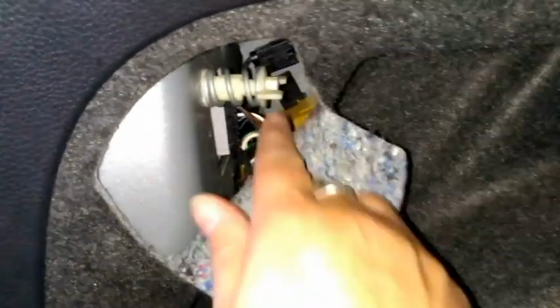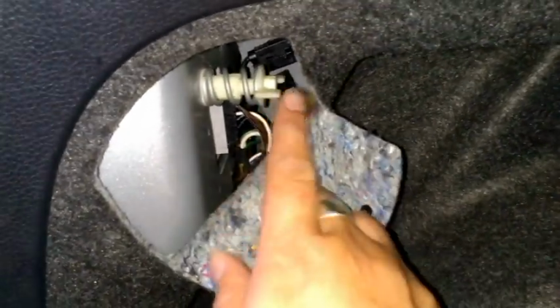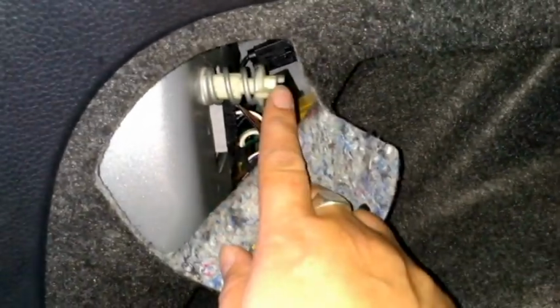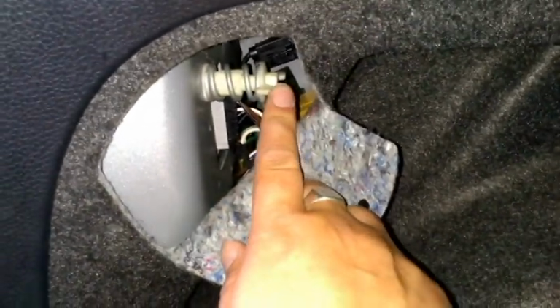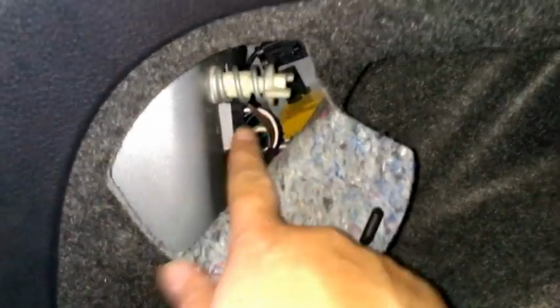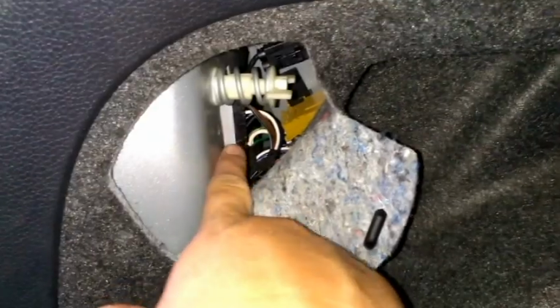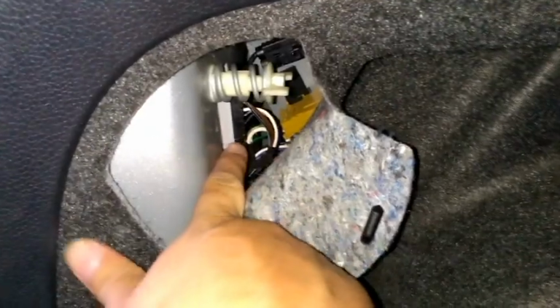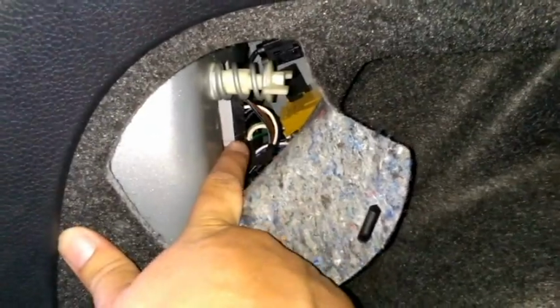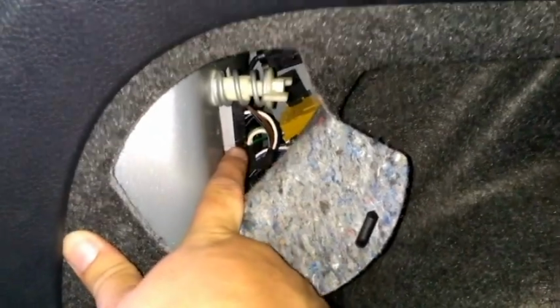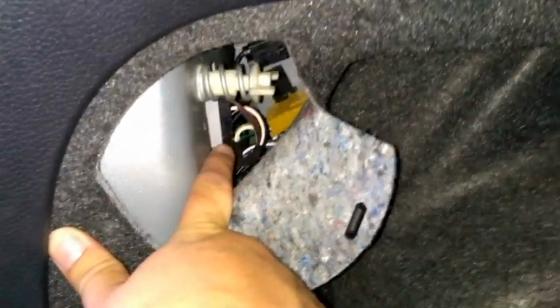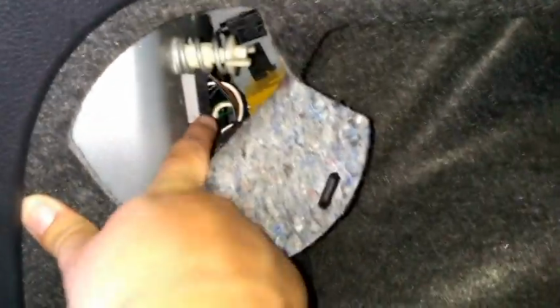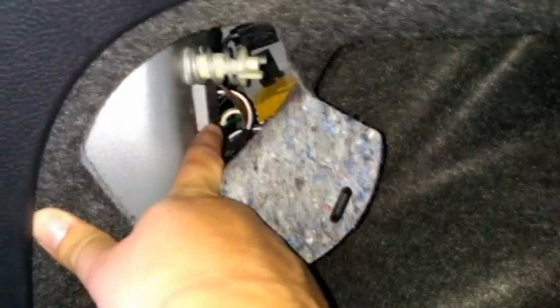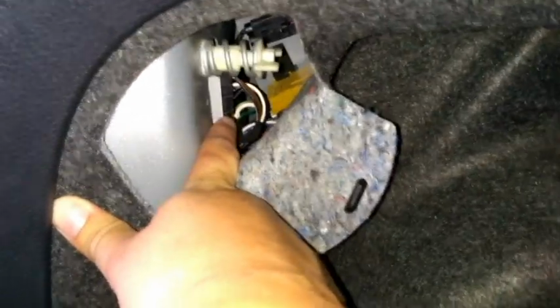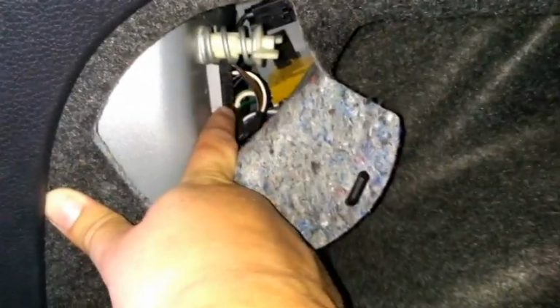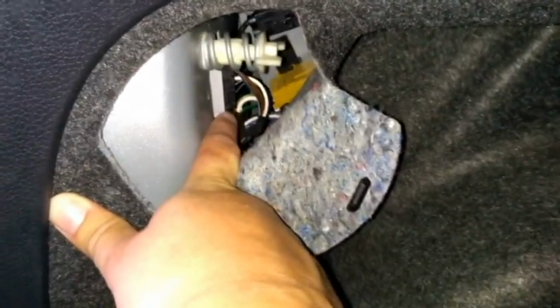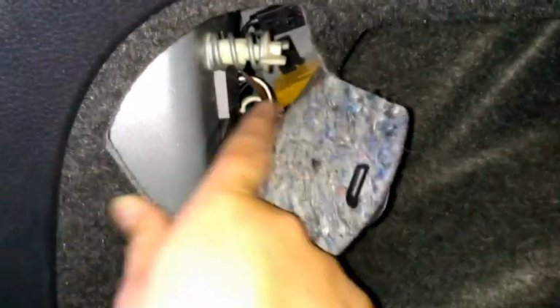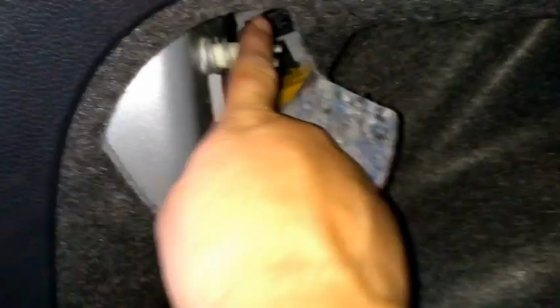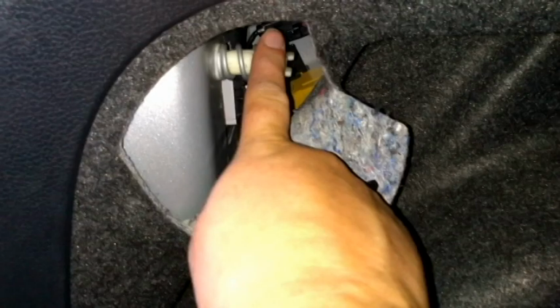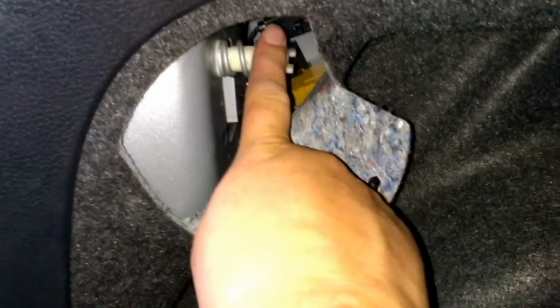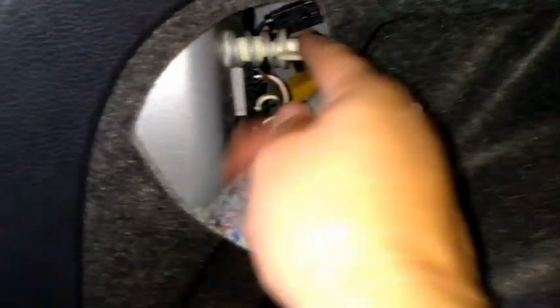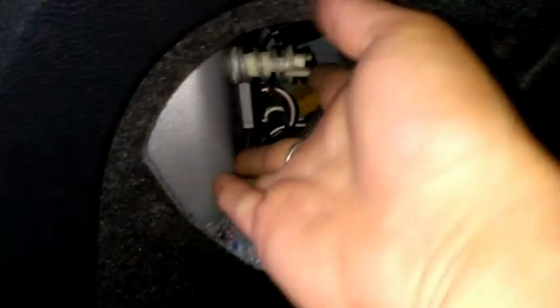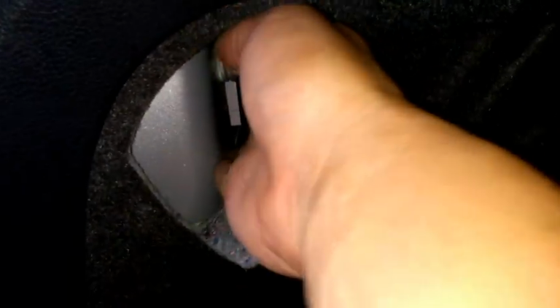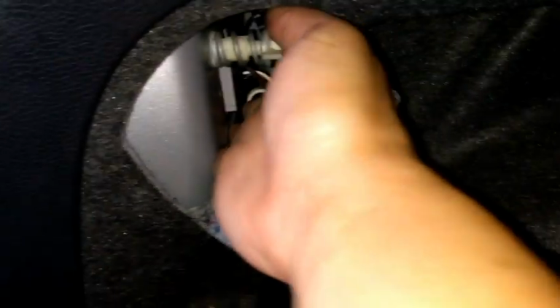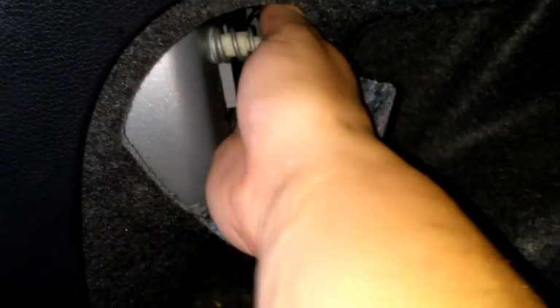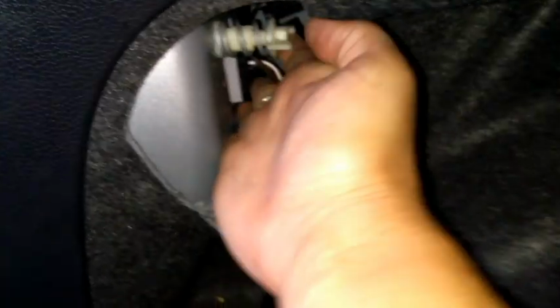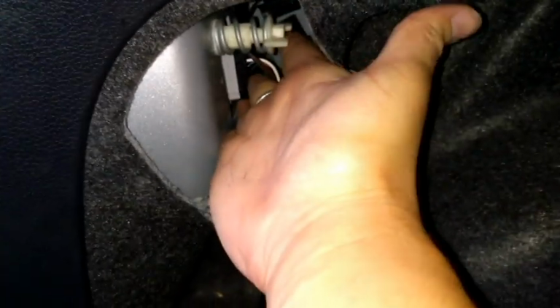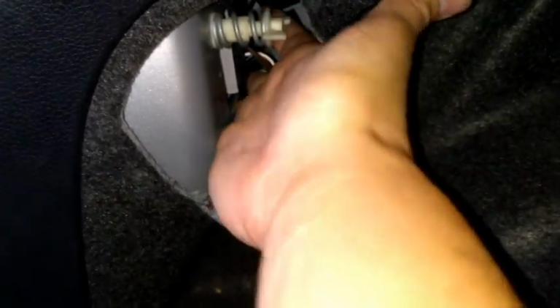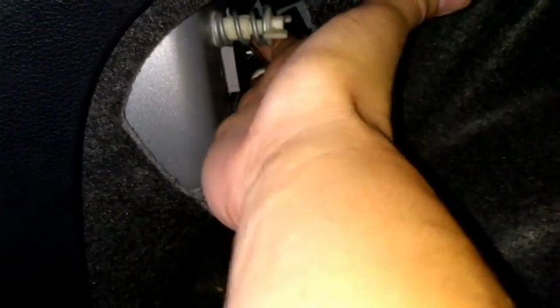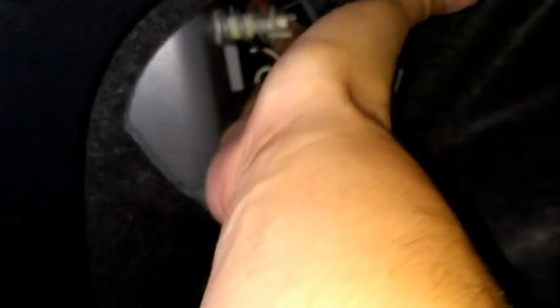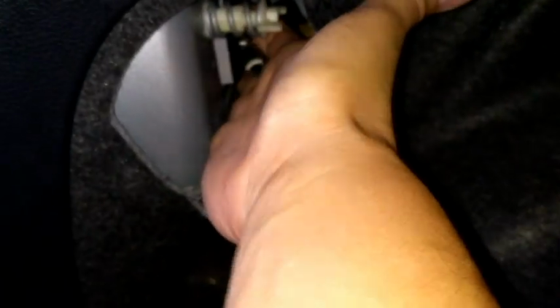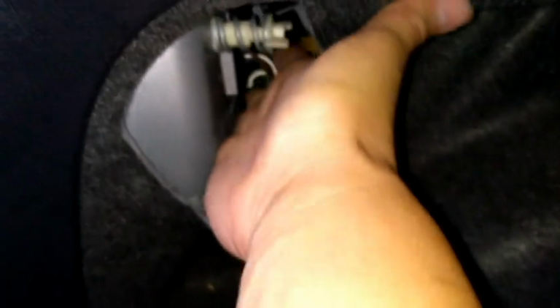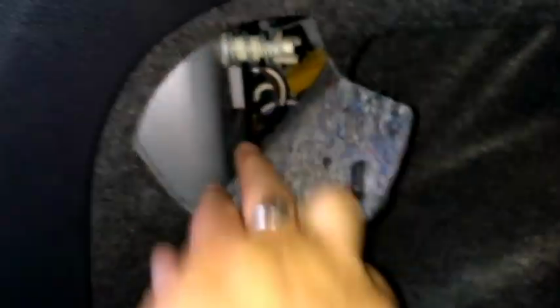We've got this large pin here and then we've got our connectors here. If you read the manual it tells you to release the connectors first and then to undo the pin, but I actually find that really quite difficult. You can see there's not a lot of space in there to actually get the connectors off.